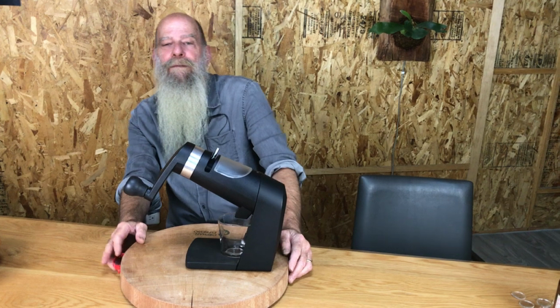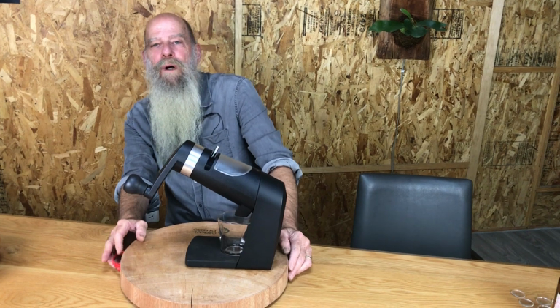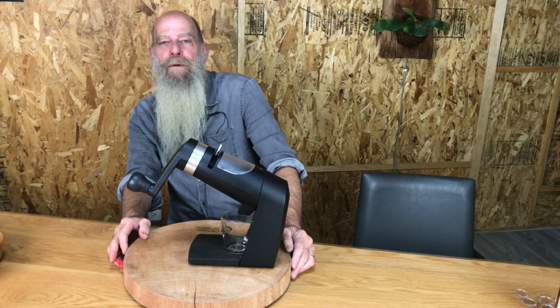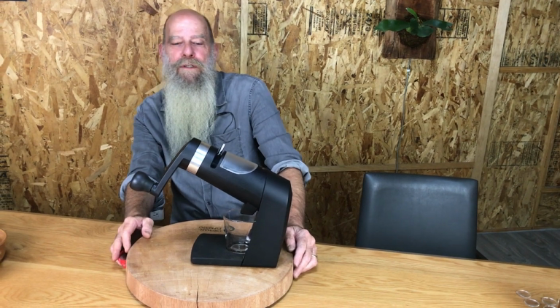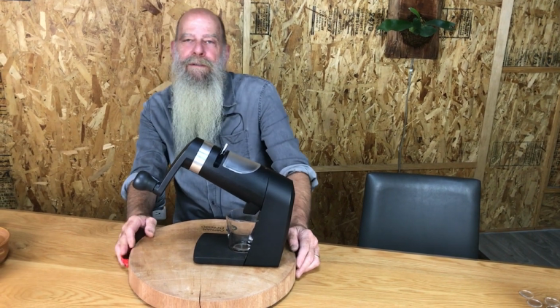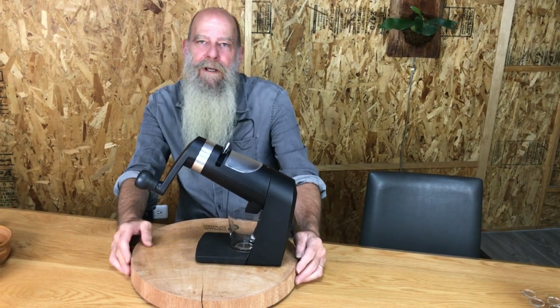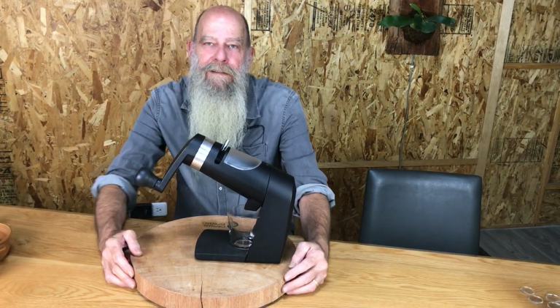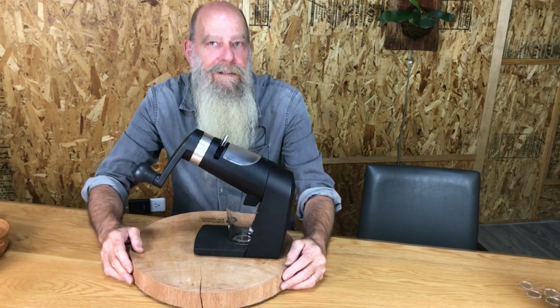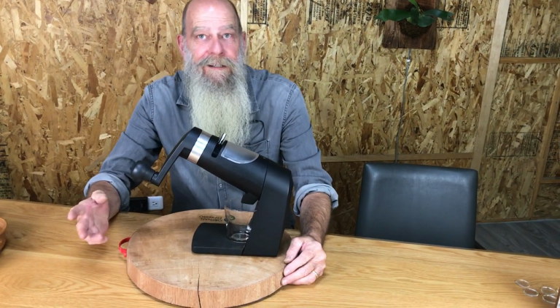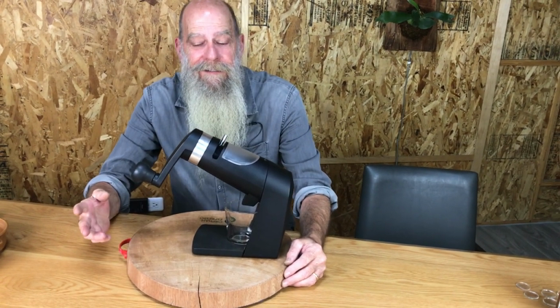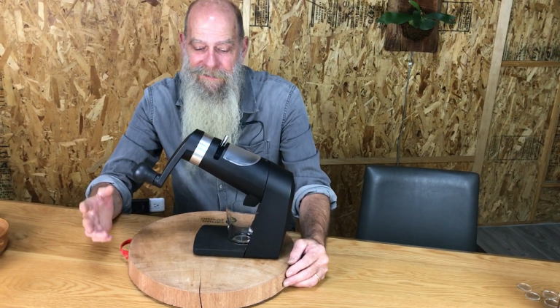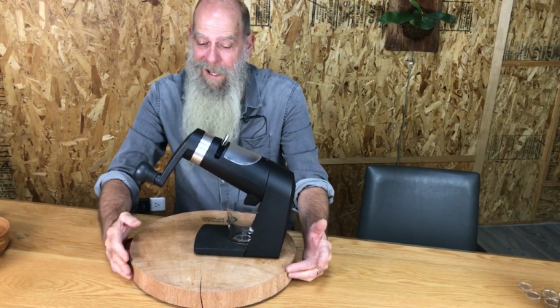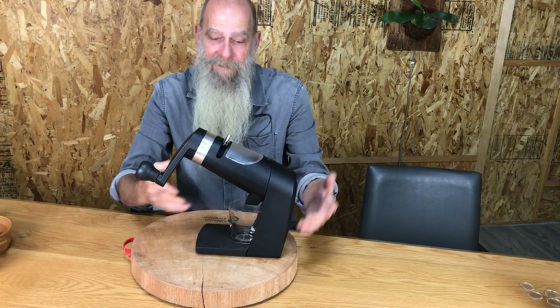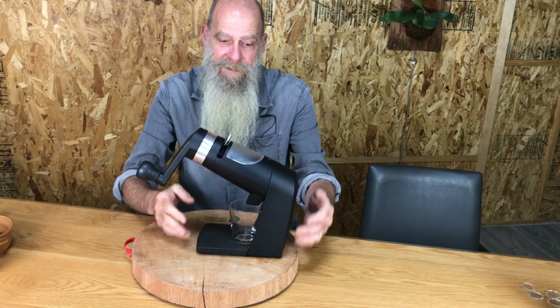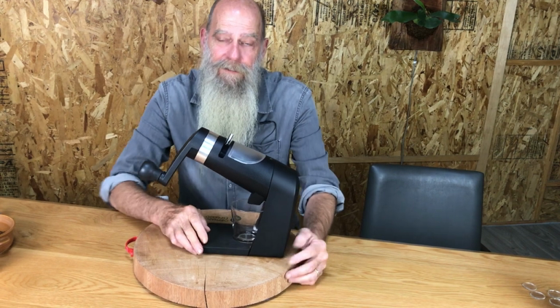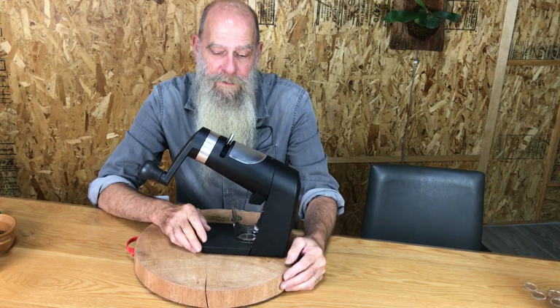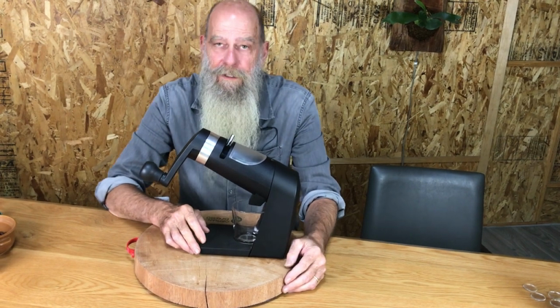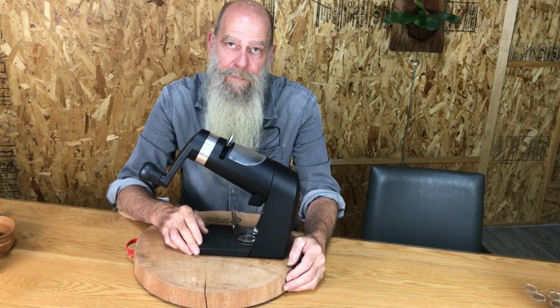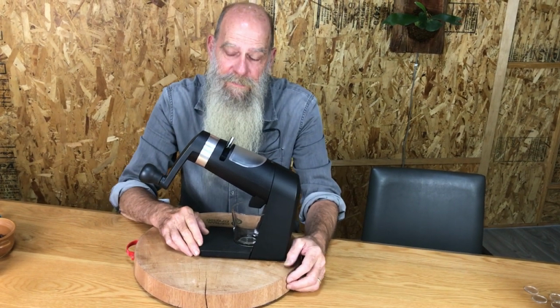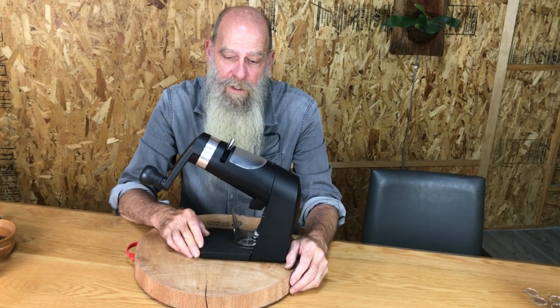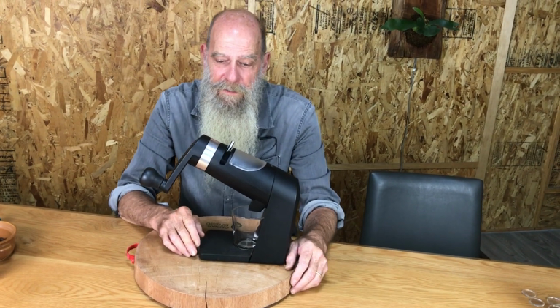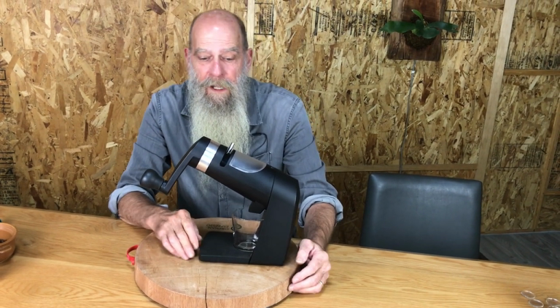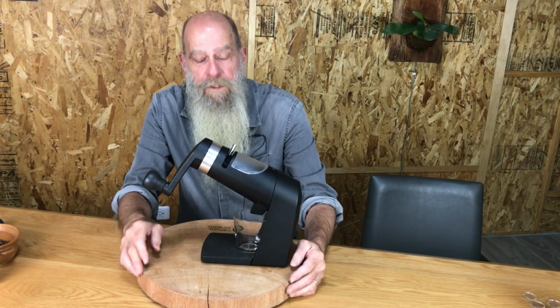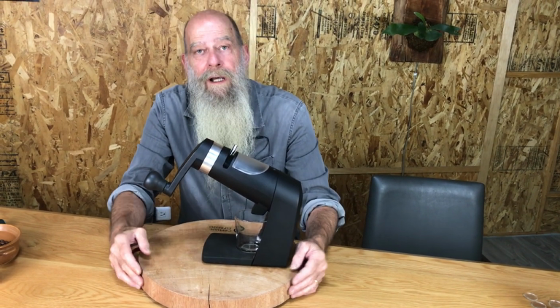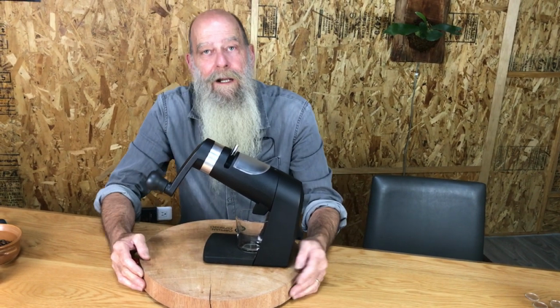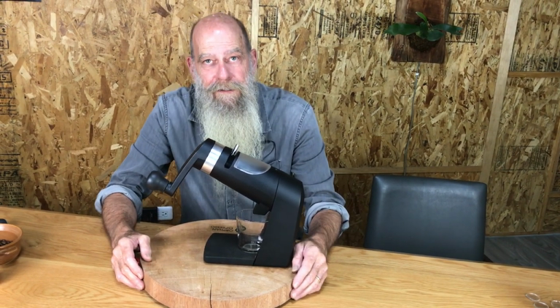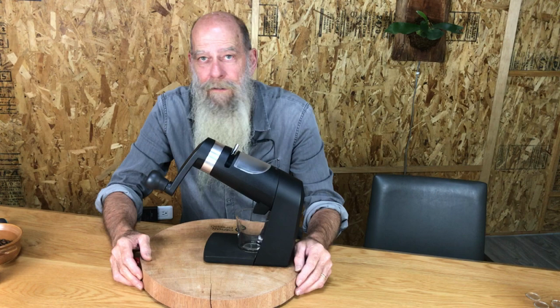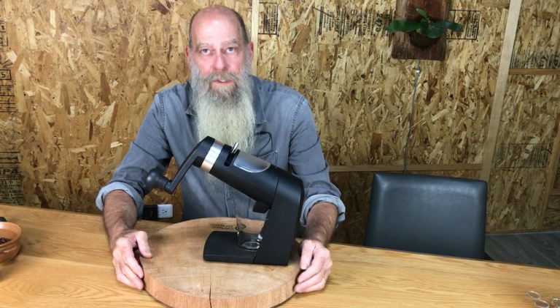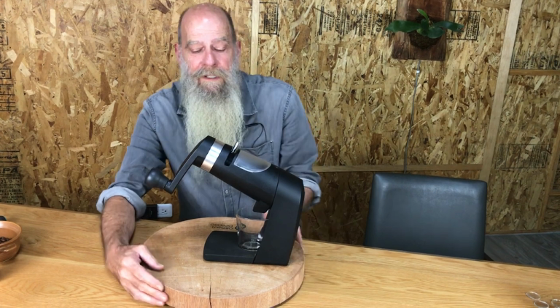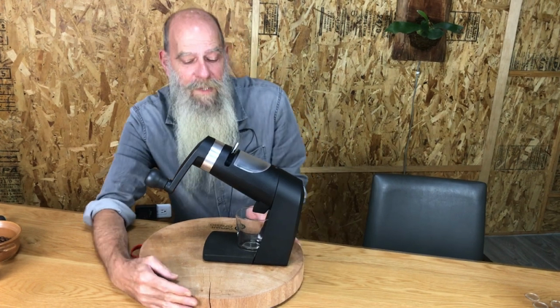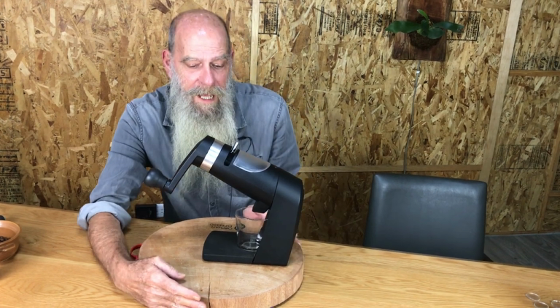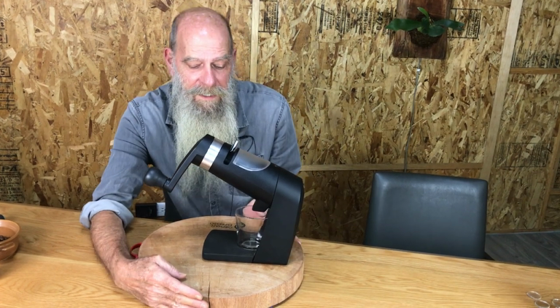Hello, welcome to Orphan Espresso. I'm Doug. I'm Barb. I'm Joanne. And this is the Orphan Espresso Apex Manual Coffee Grinder. I want to show you how to use it, how it works, practical application.